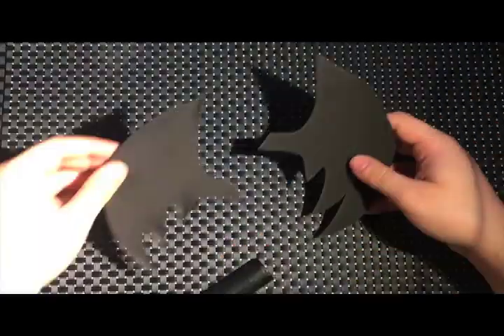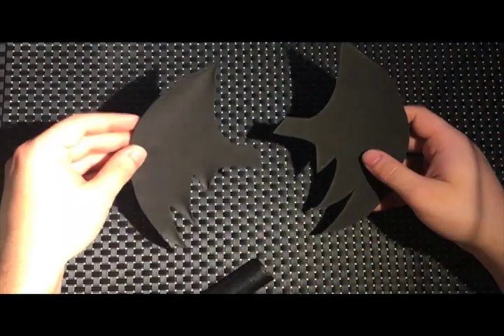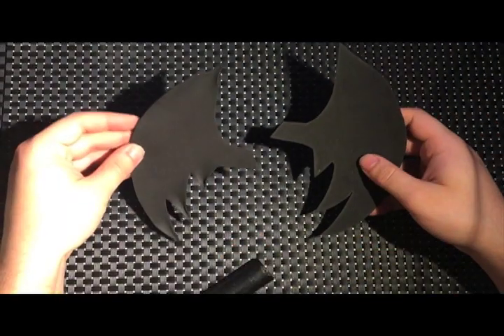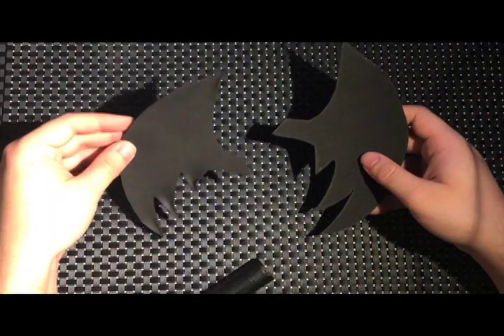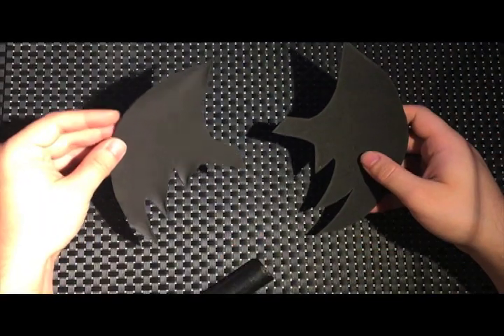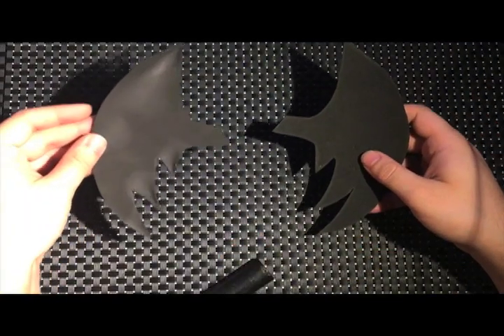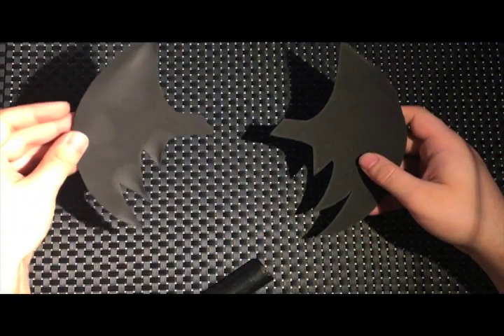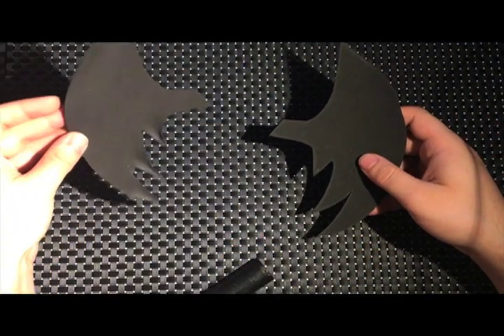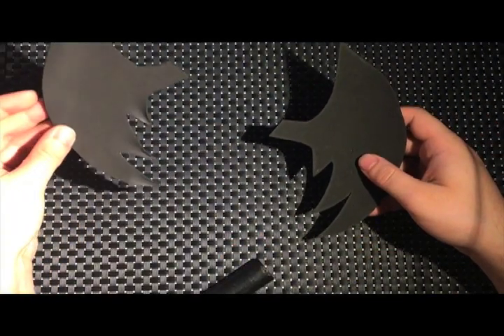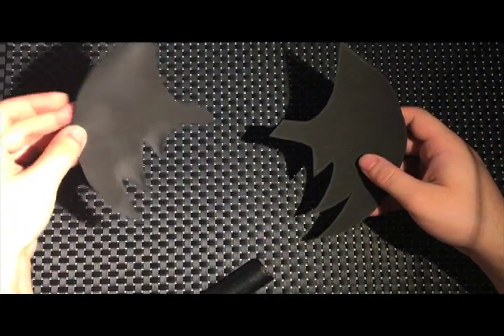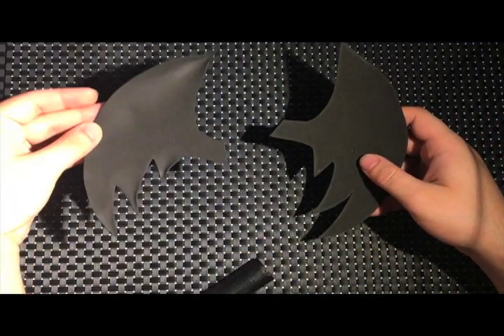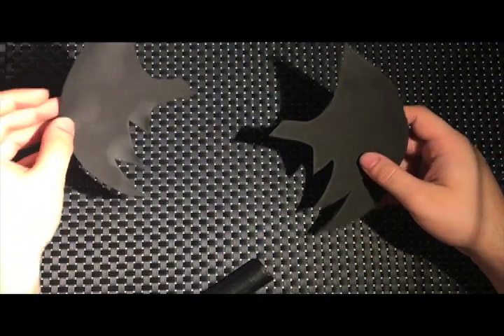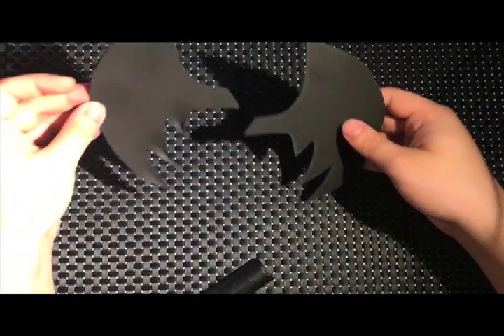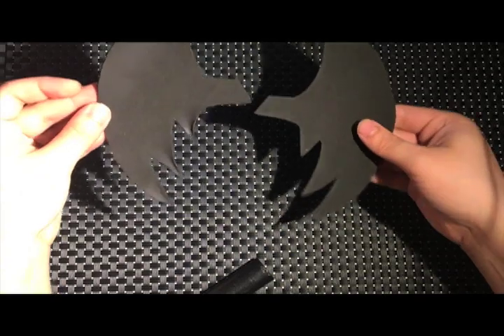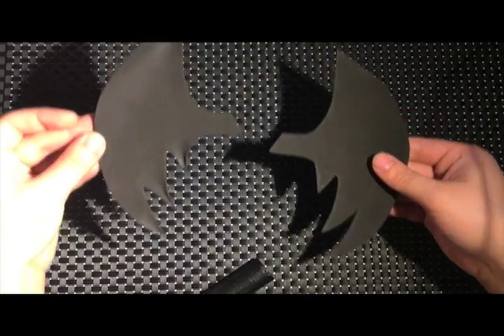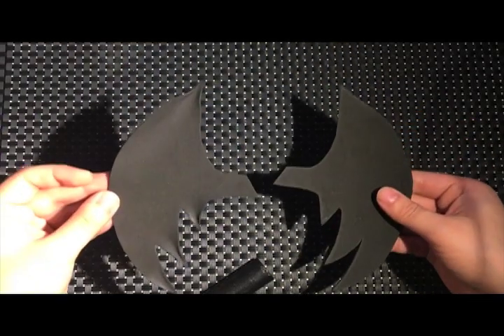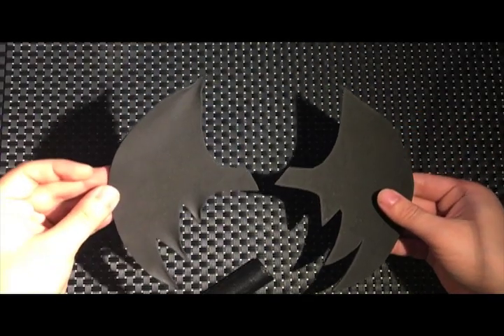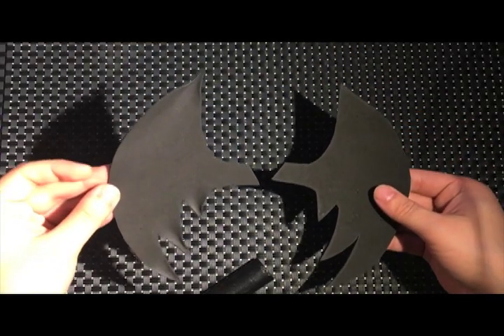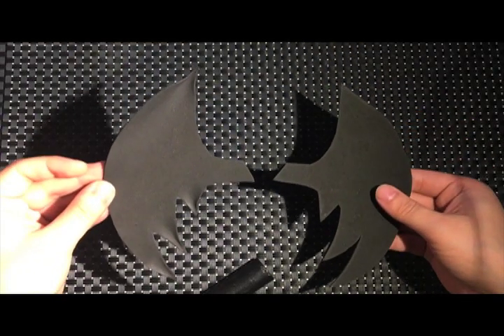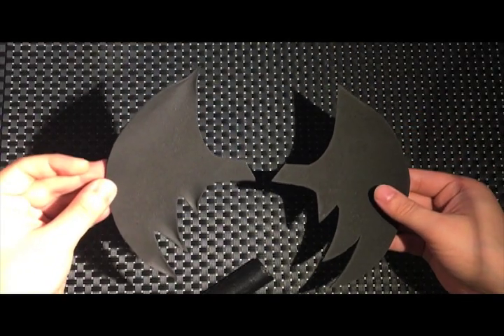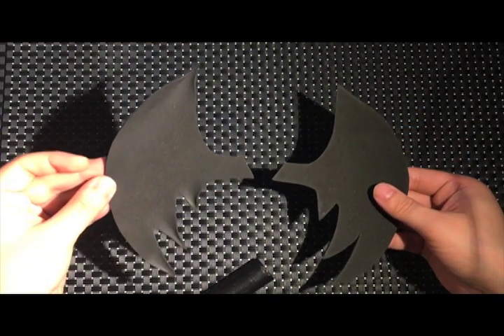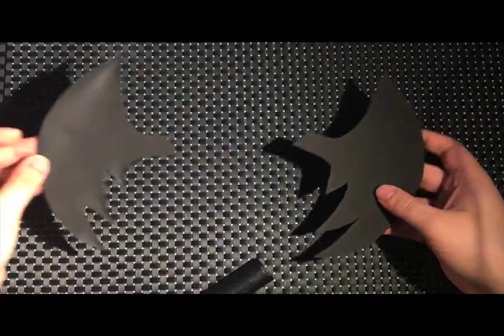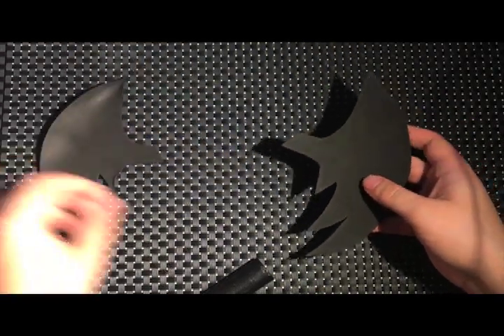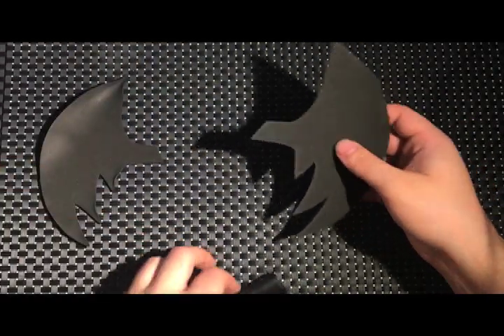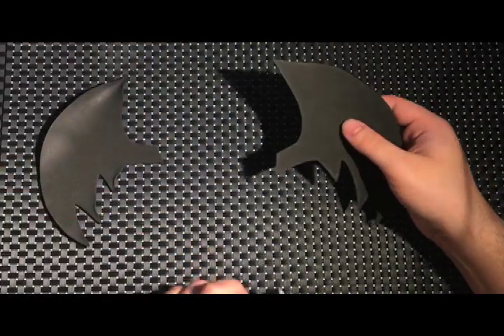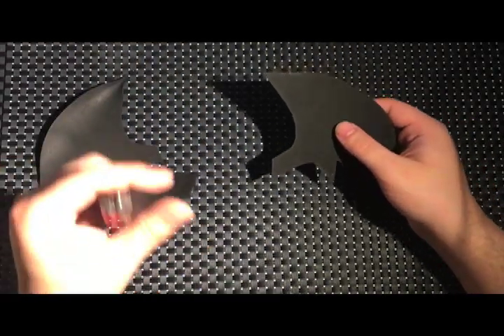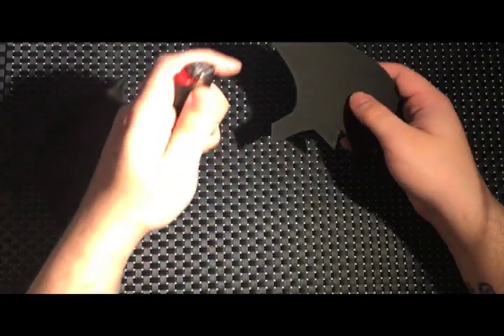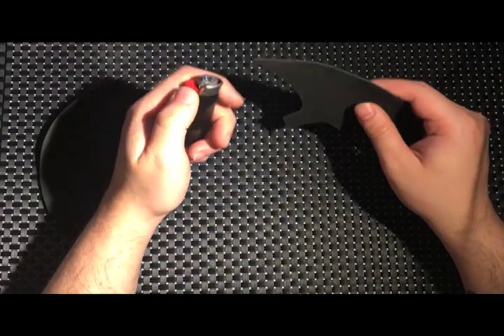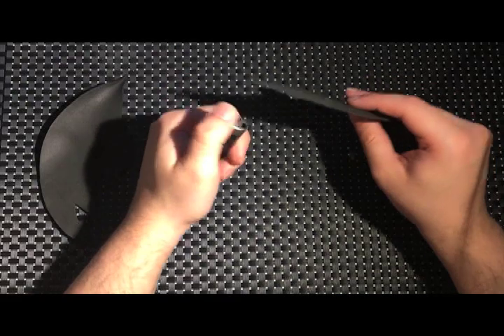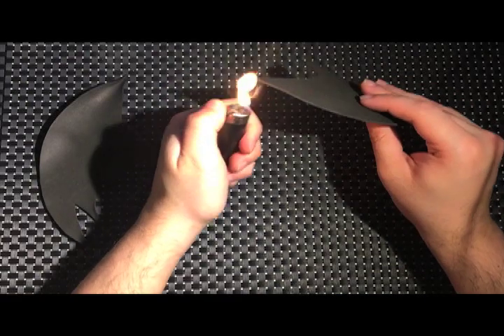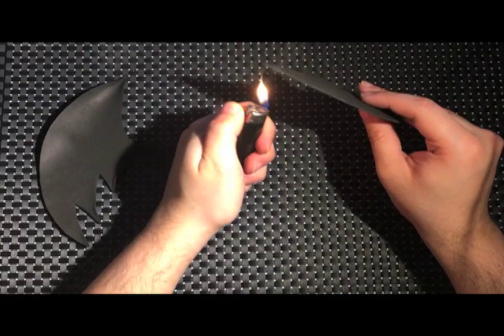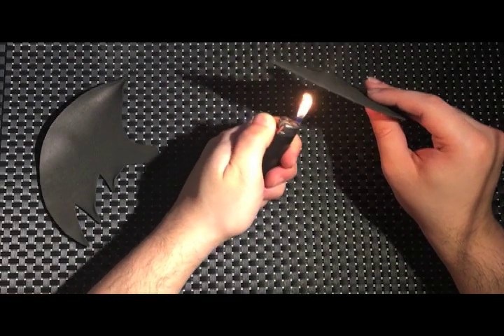For her wings, I'm again using heat to warp the tips and create more dimension to what would otherwise be just a flat surface. You can see the difference it makes when they're side by side.